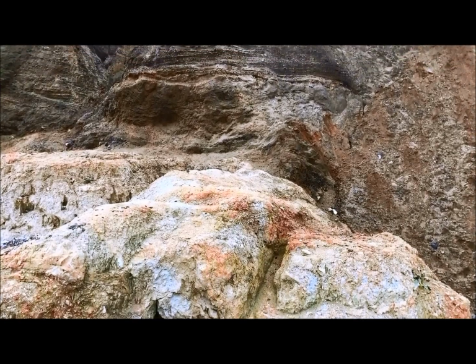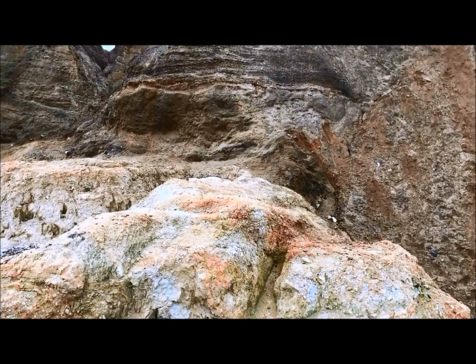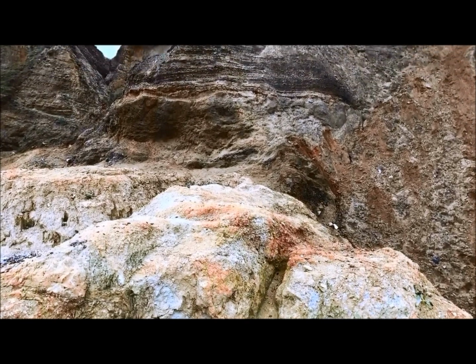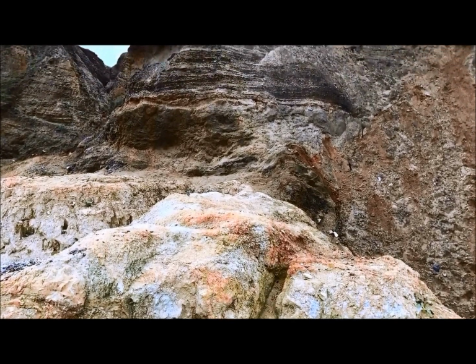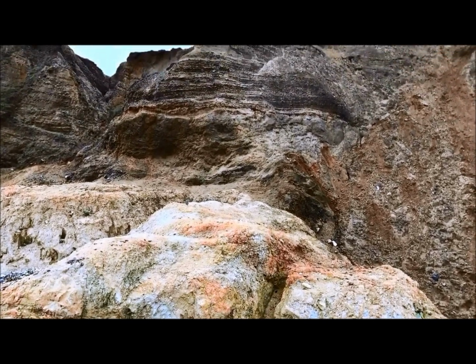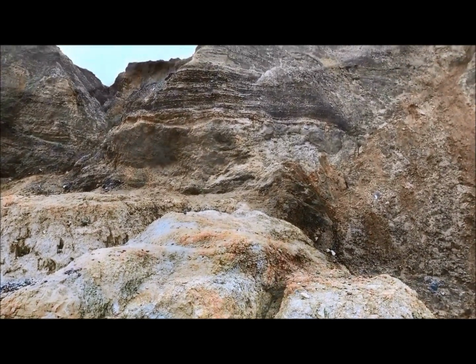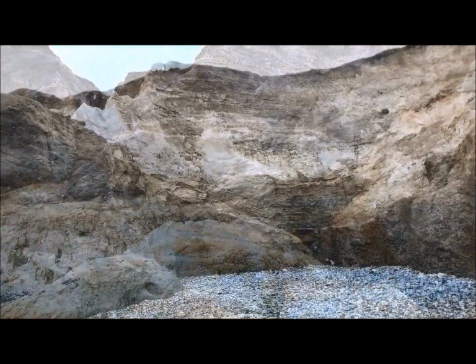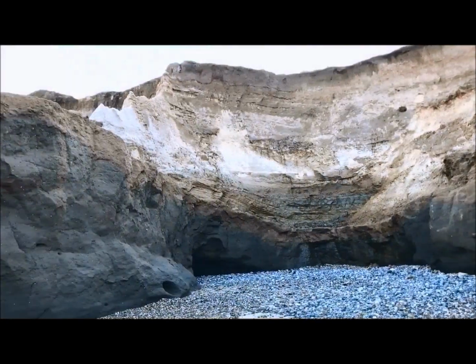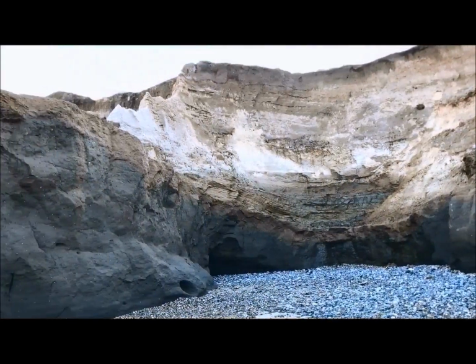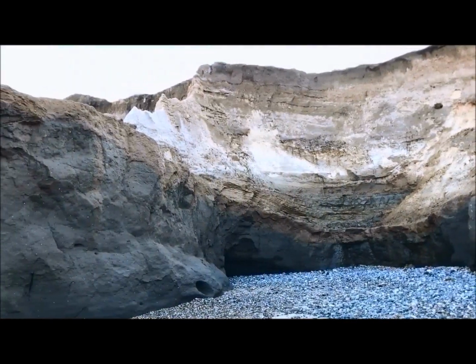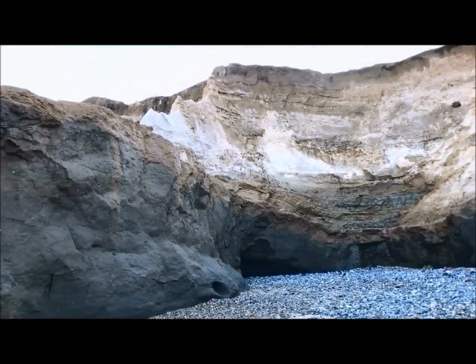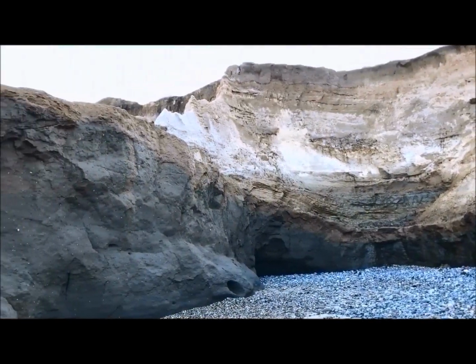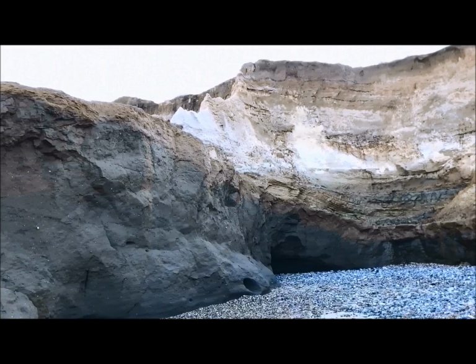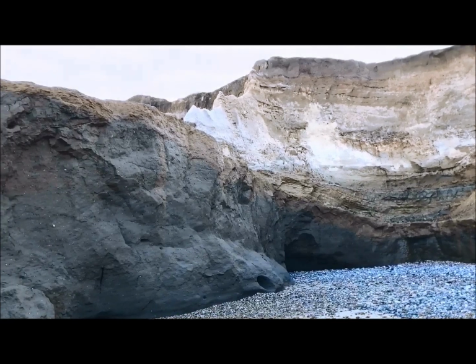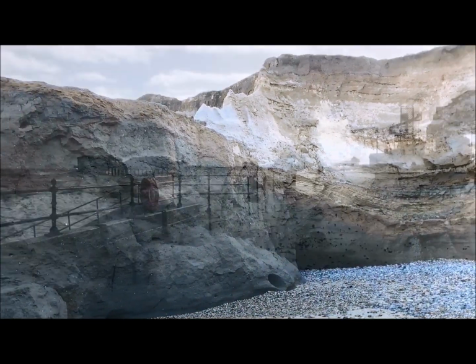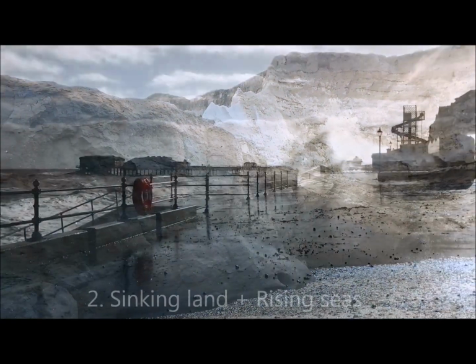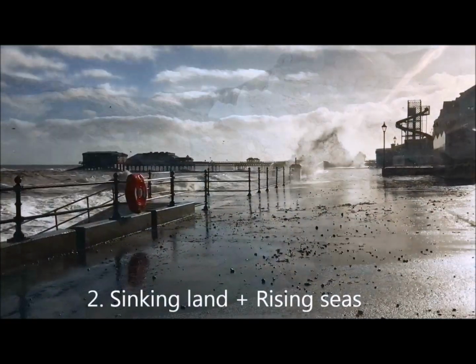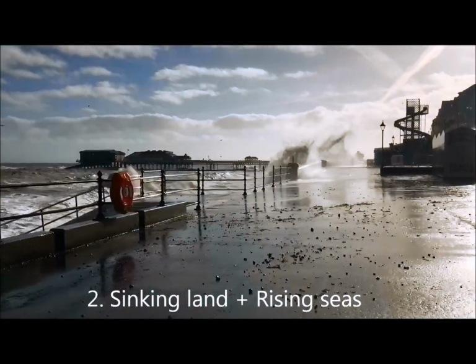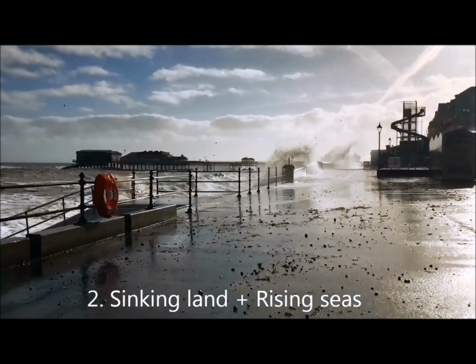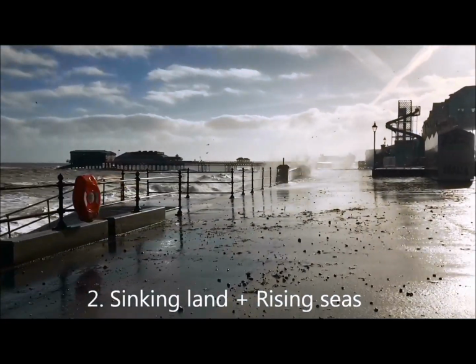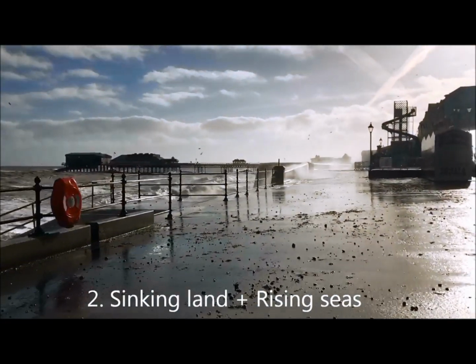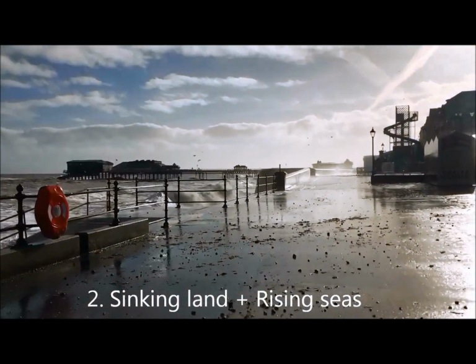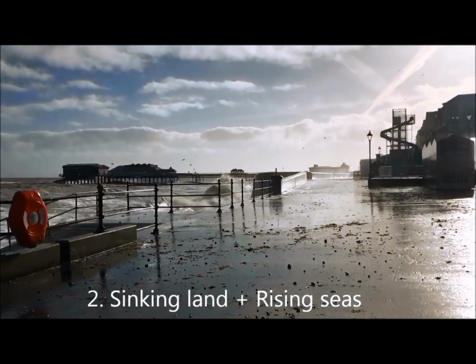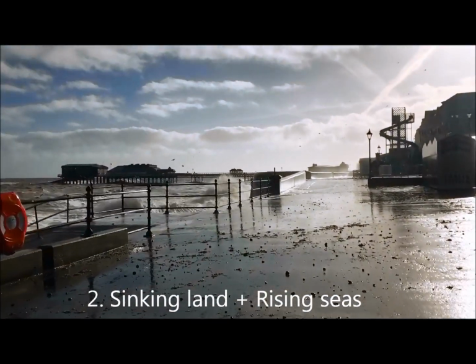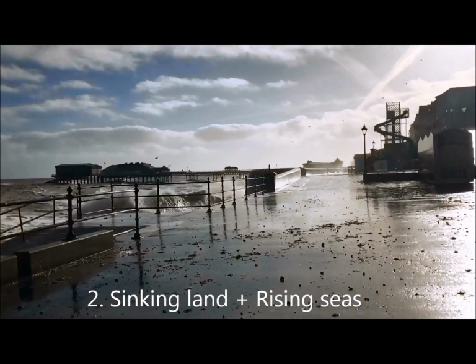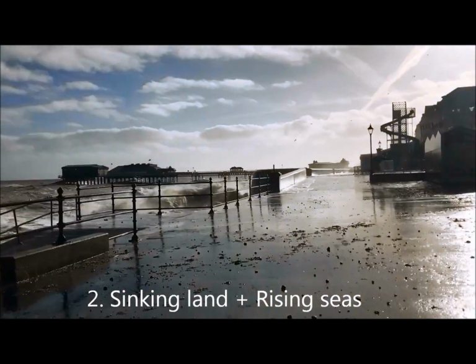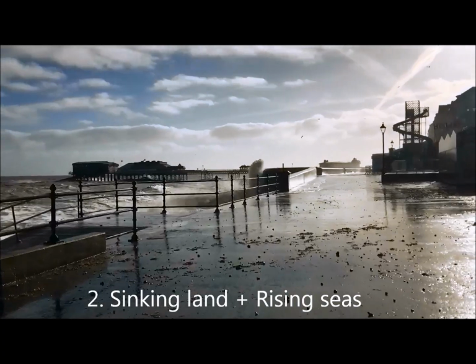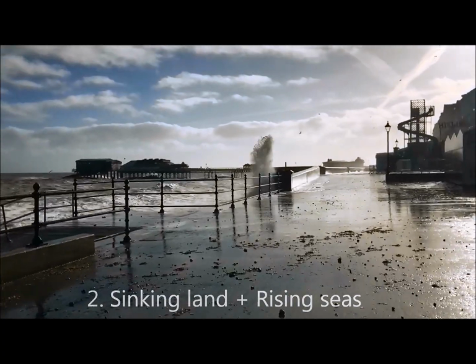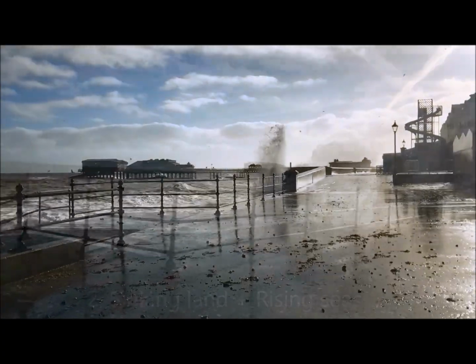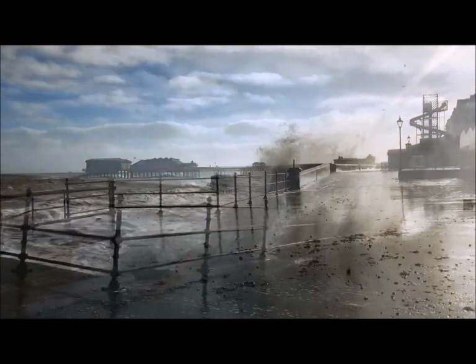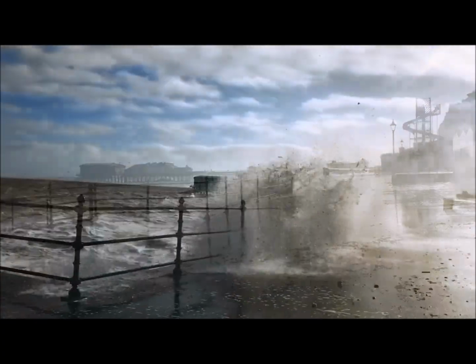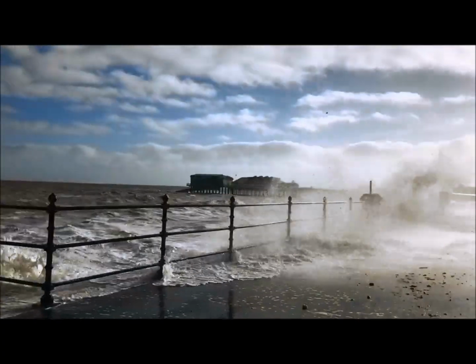The soft sands, silts and gravels are easily eroded. Secondly, the land has been sinking in East Anglia since the end of the last ice age, and now sea levels are rising.